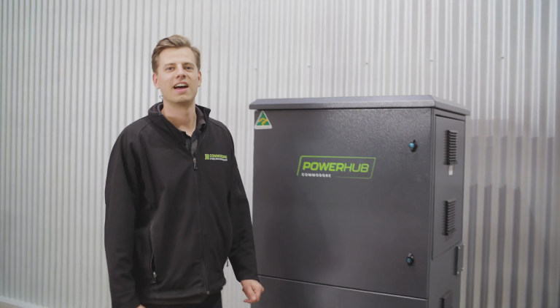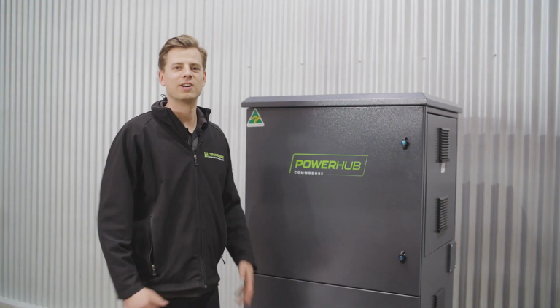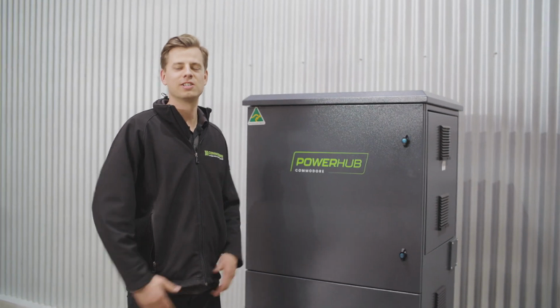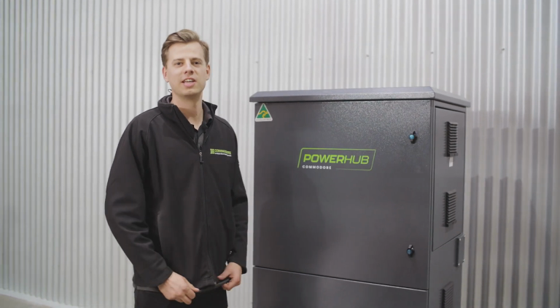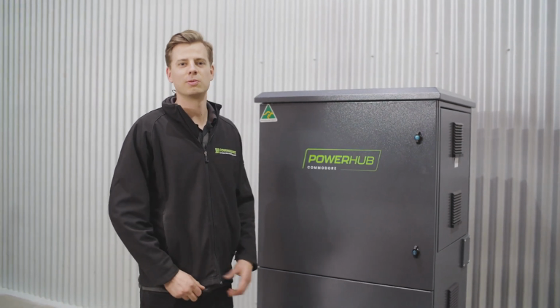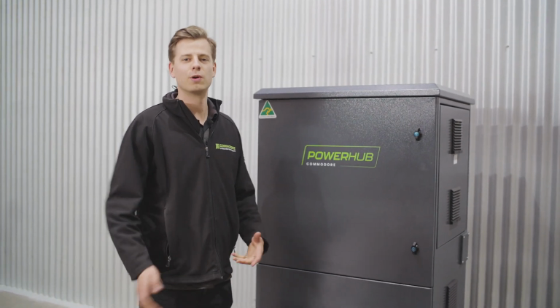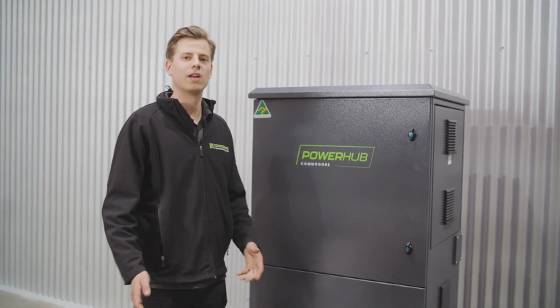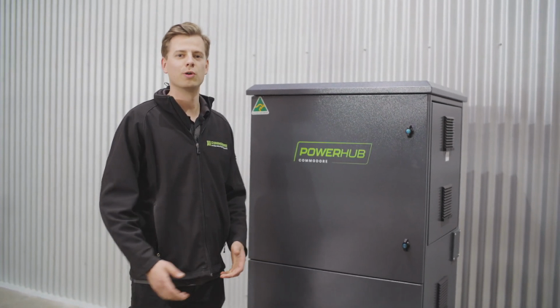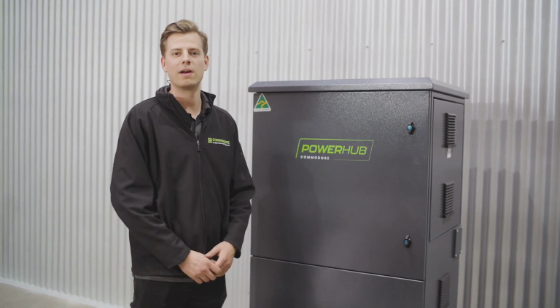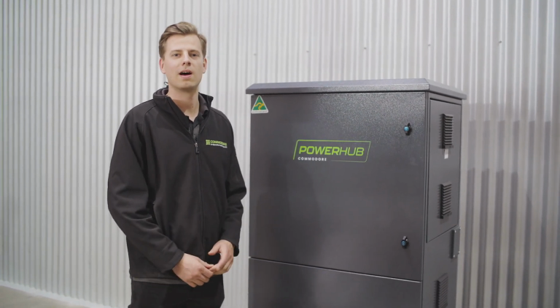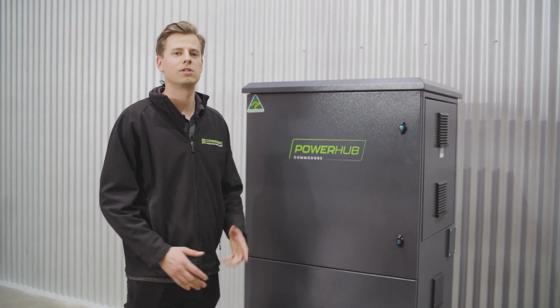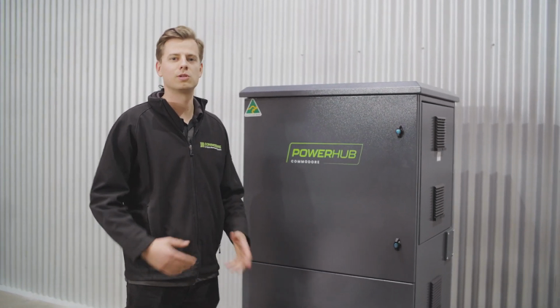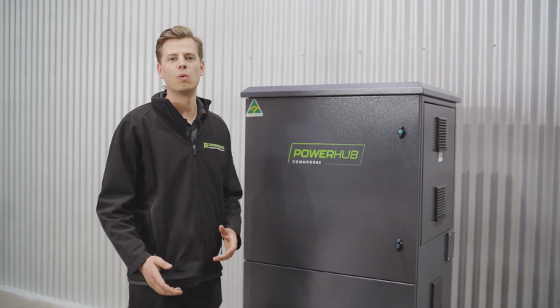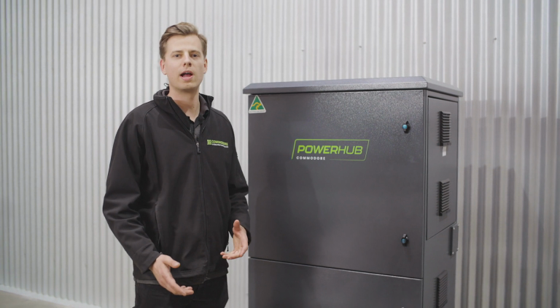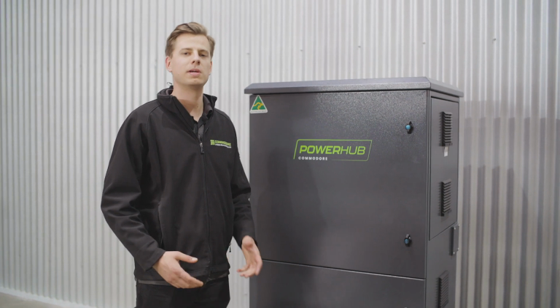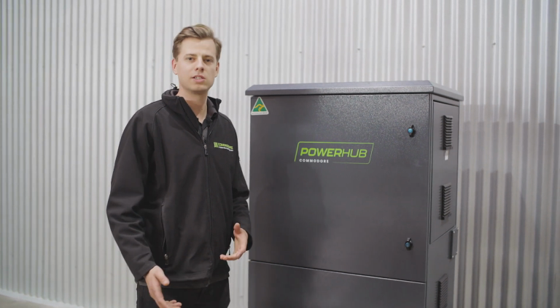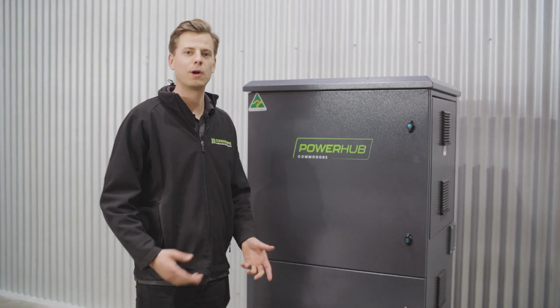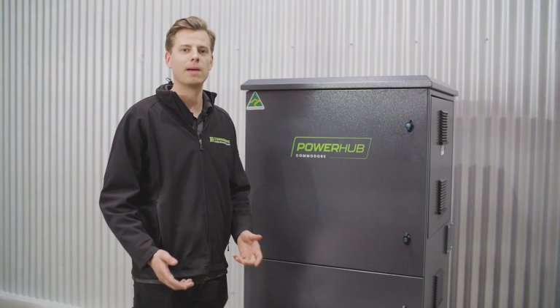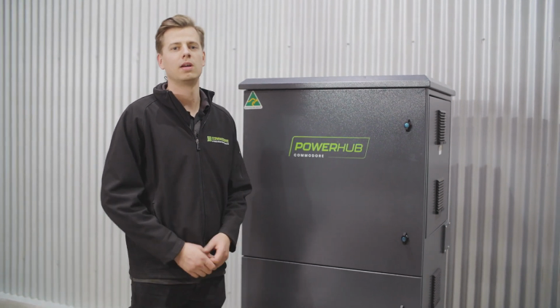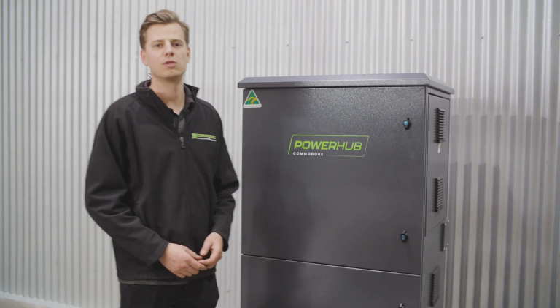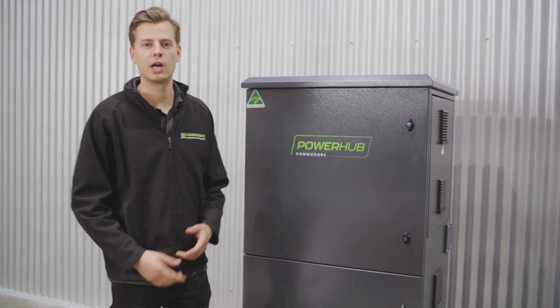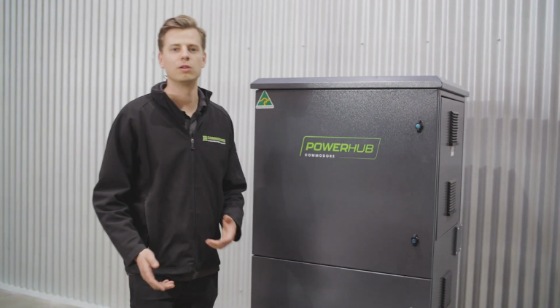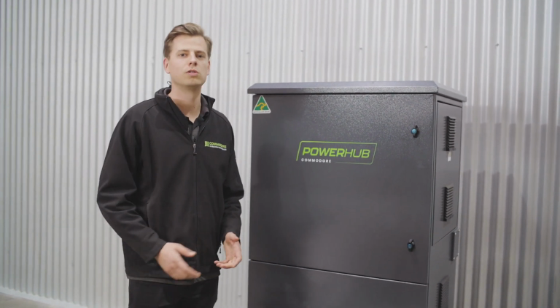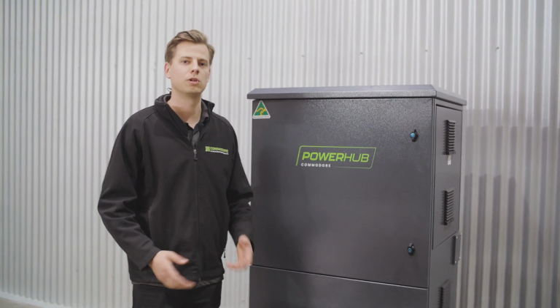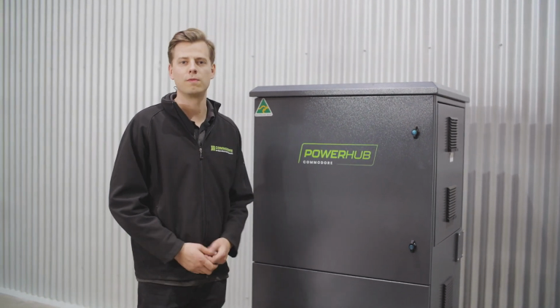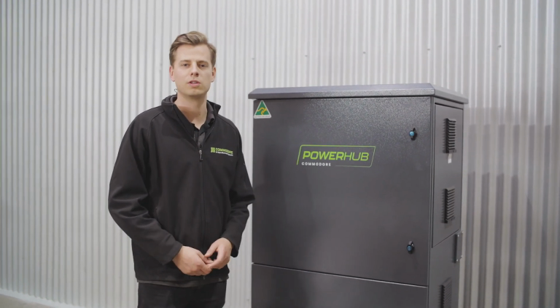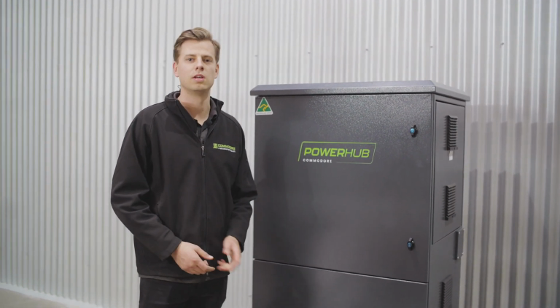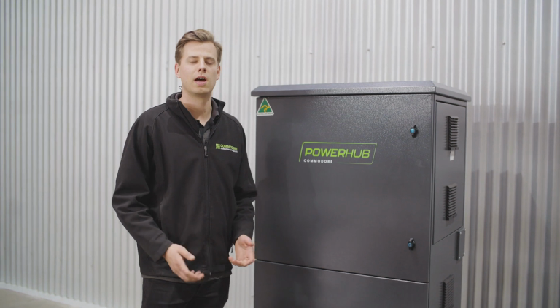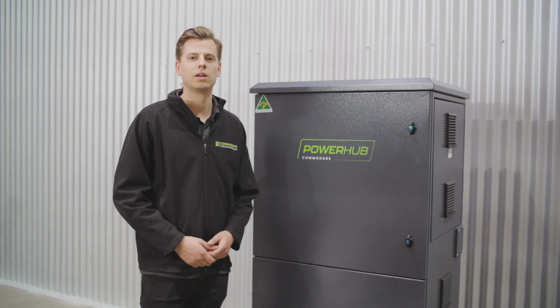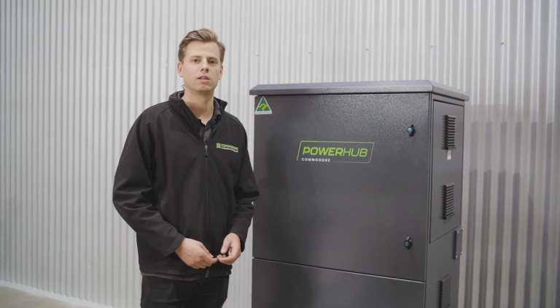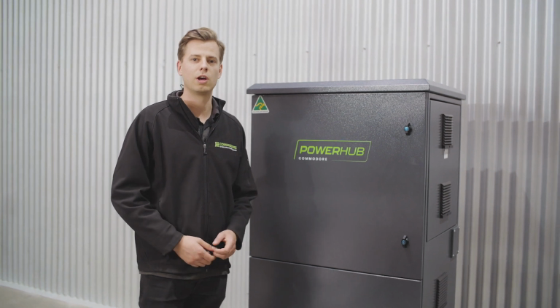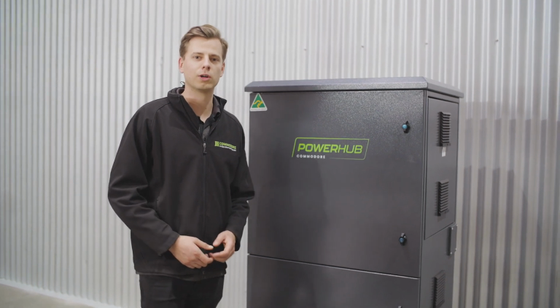Hey guys, it's Lyndon here. Just wanted to give you a quick run through one of our power hubs. So this one's all wired up, it's been tested and programmed, and it's ready to go out the door. I just wanted to show you a few things and let you know how it works.